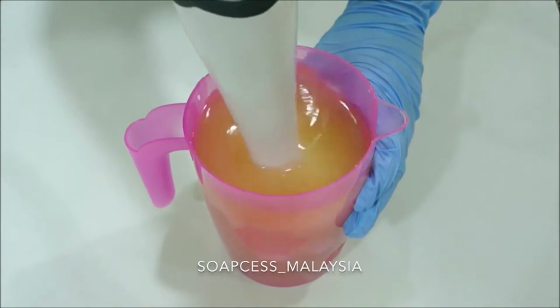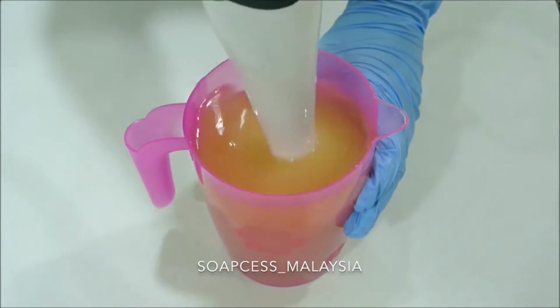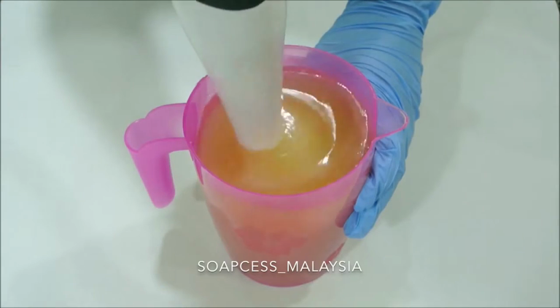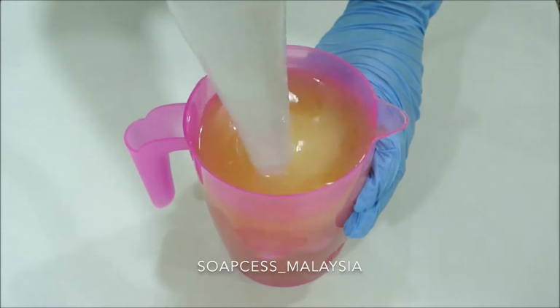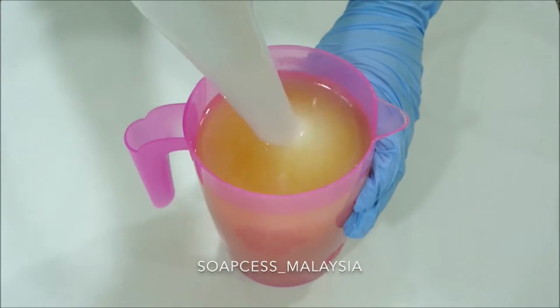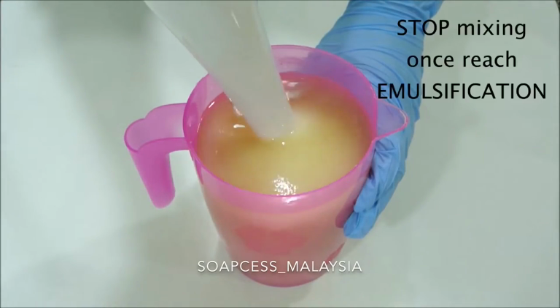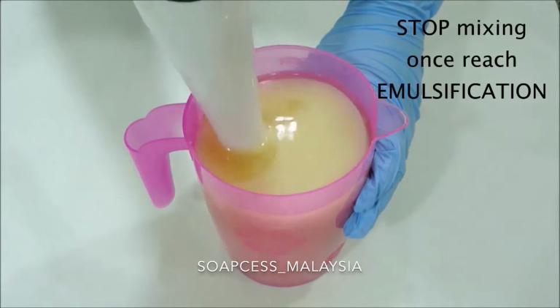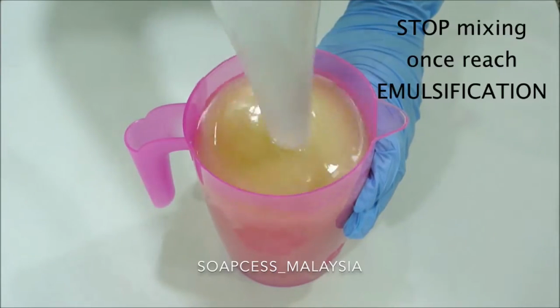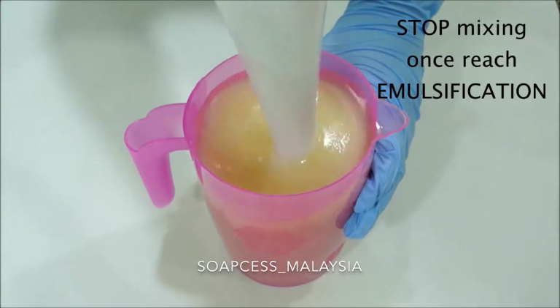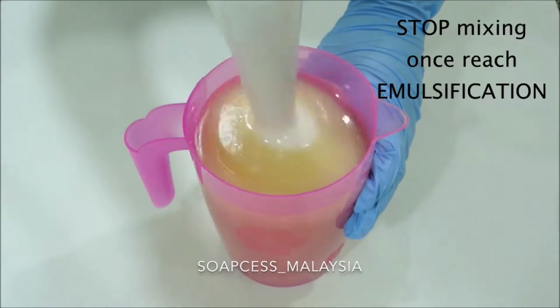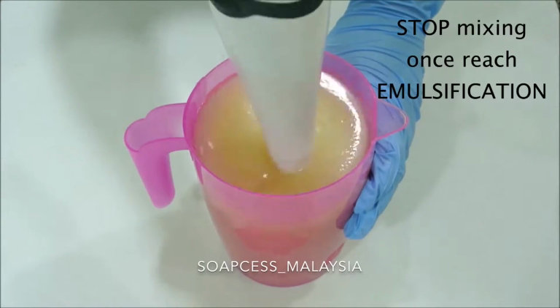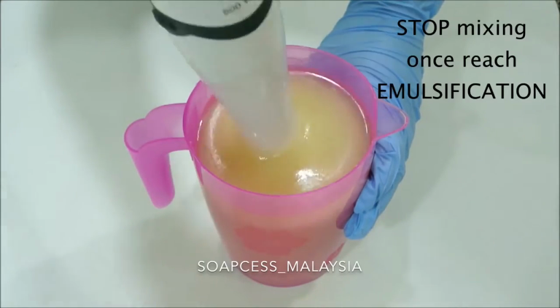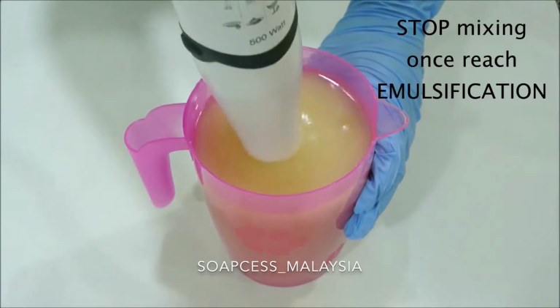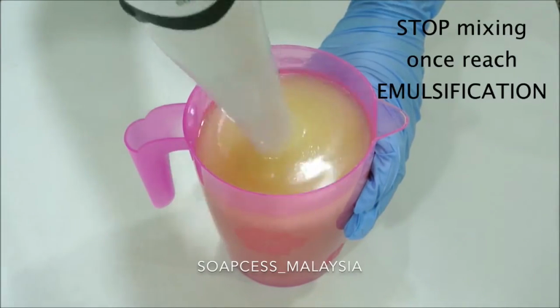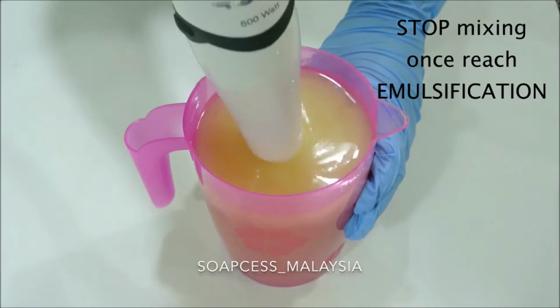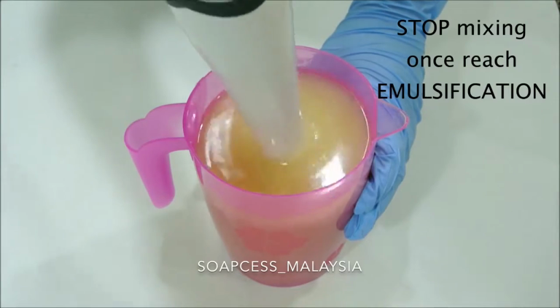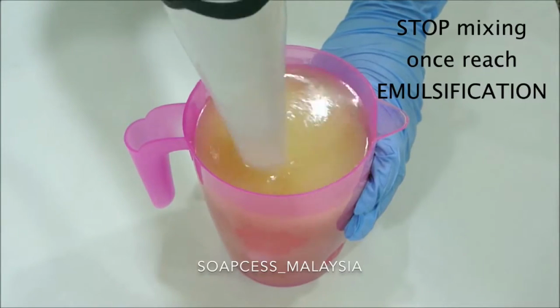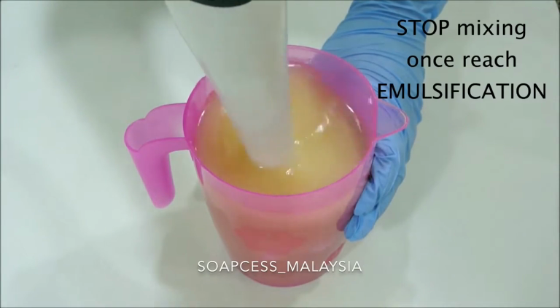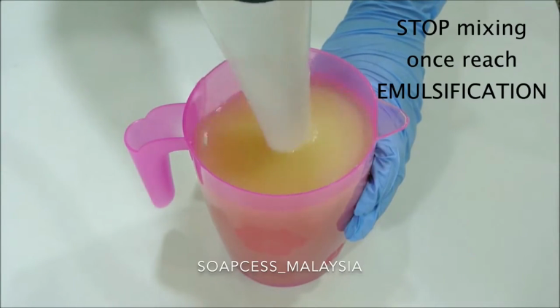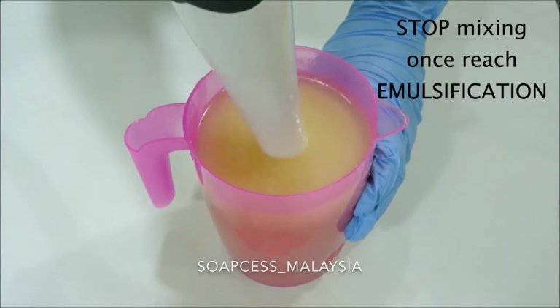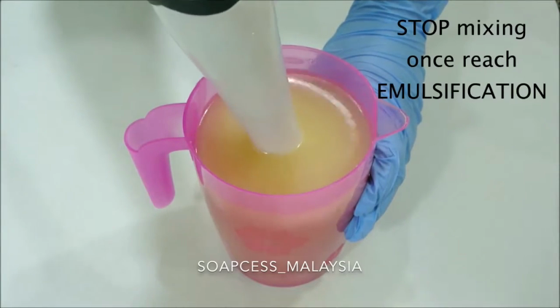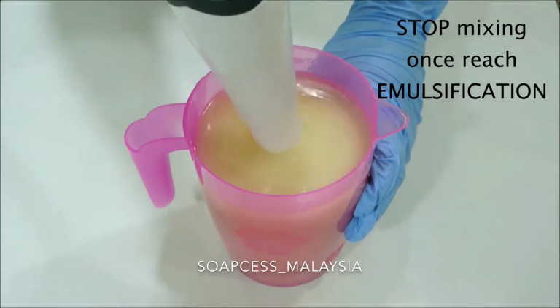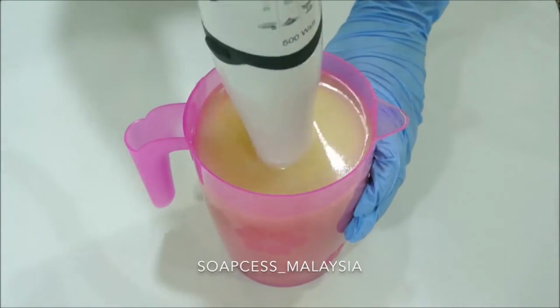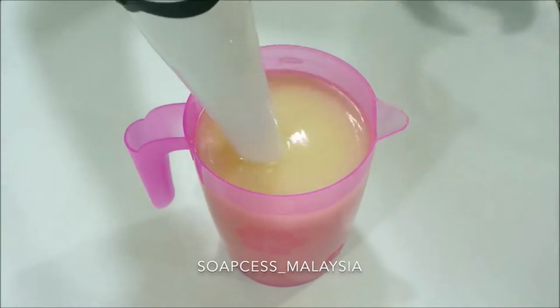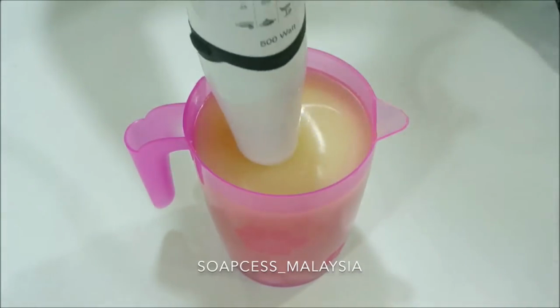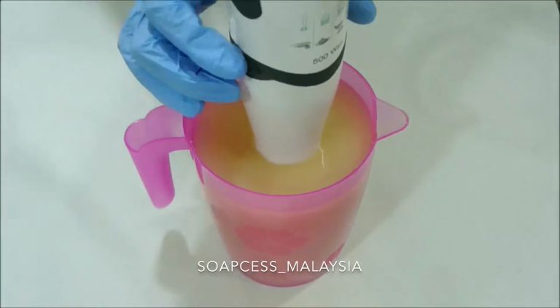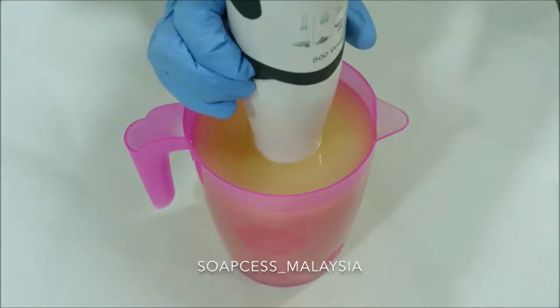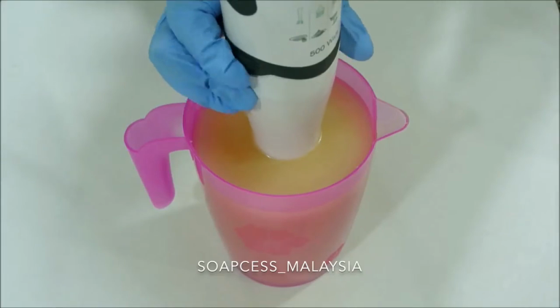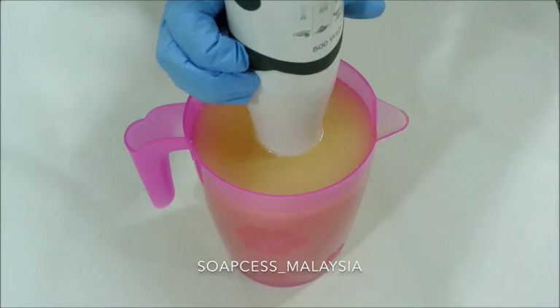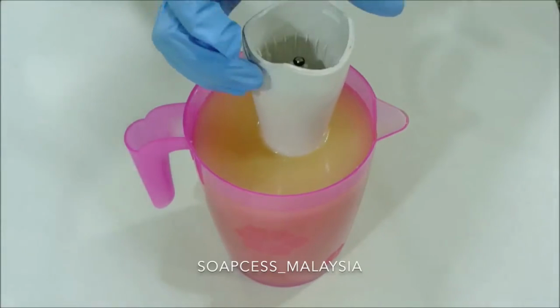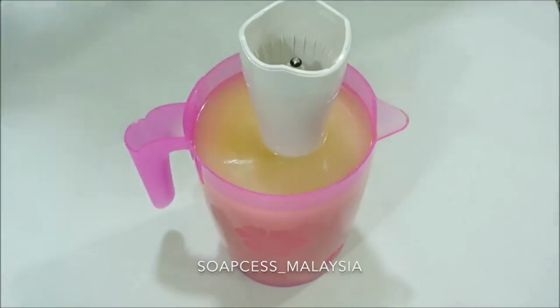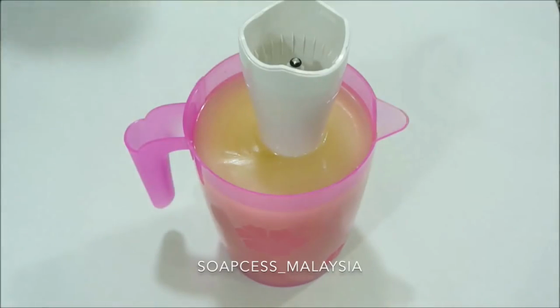Here you can see there's some oil floating. You want to stop once you can no longer see any oil floating on the surface — this is where we have reached emulsification.